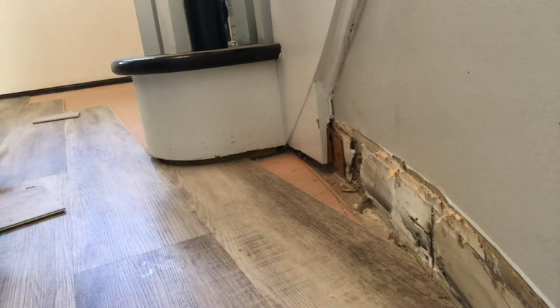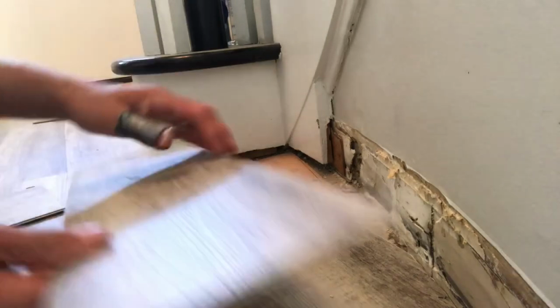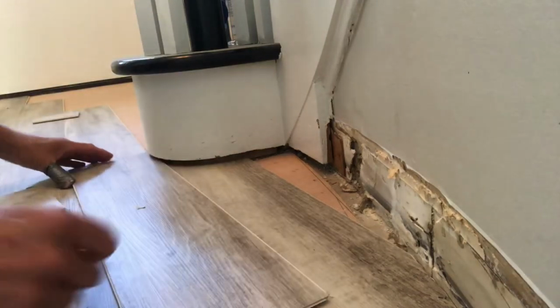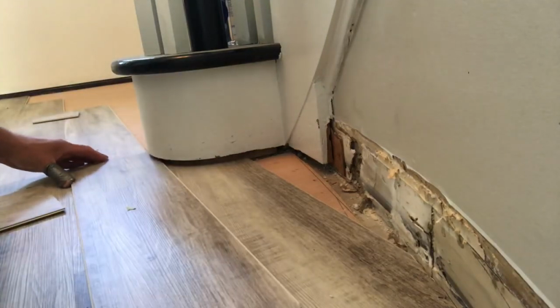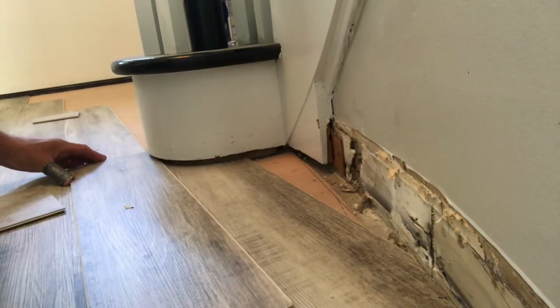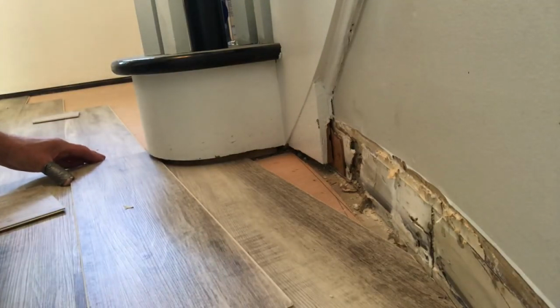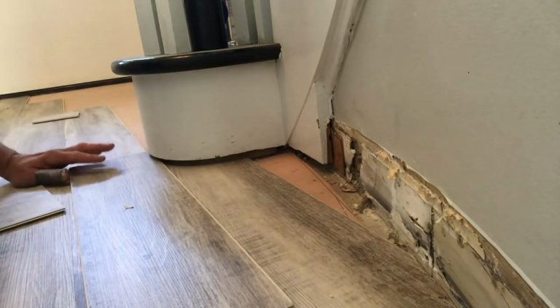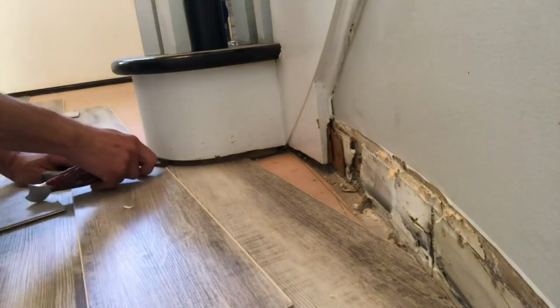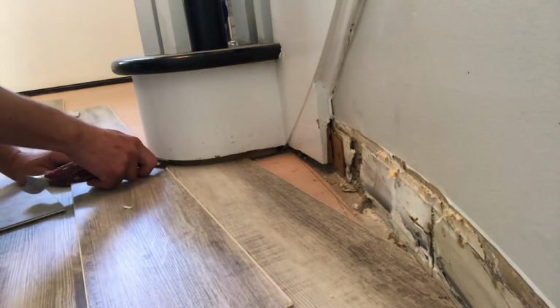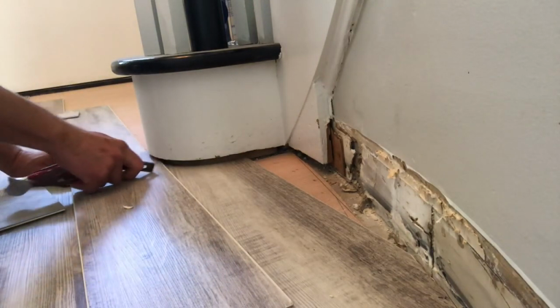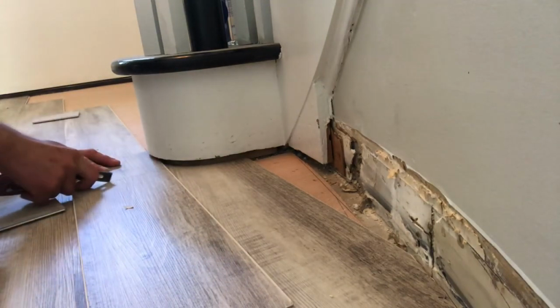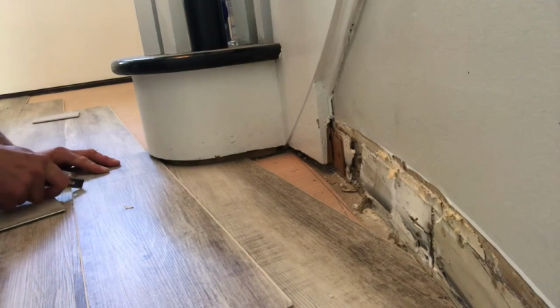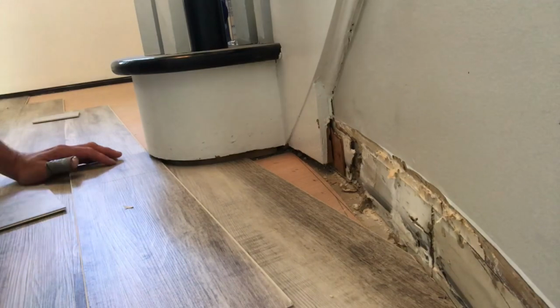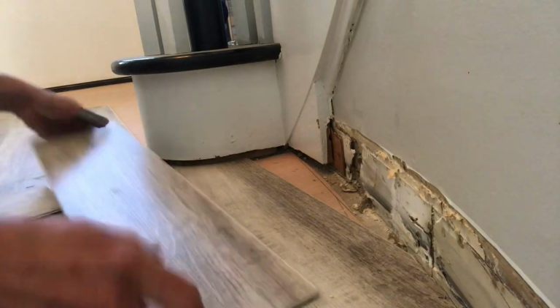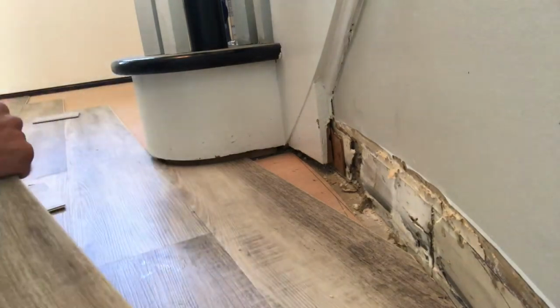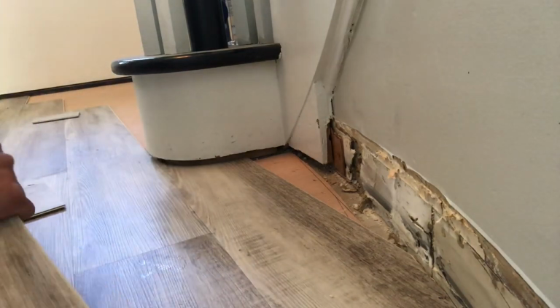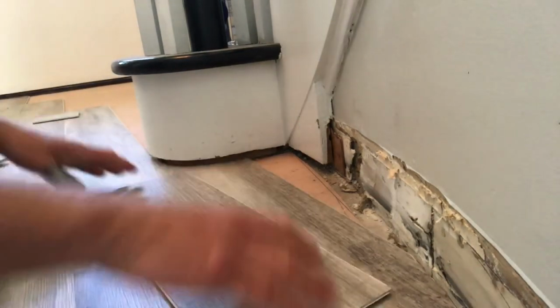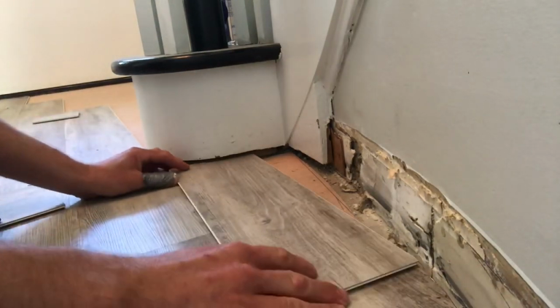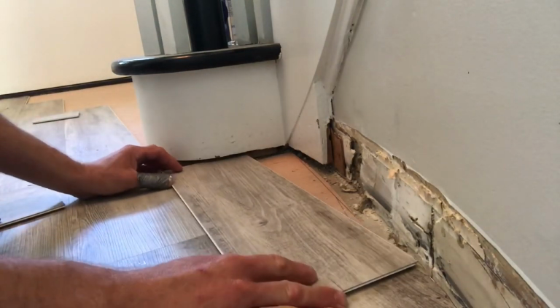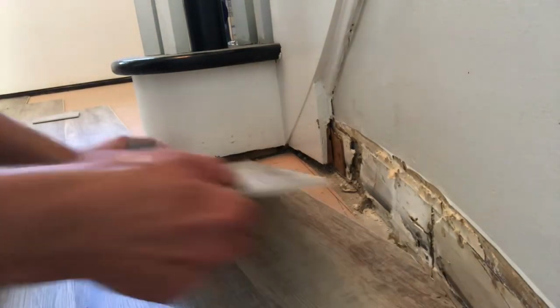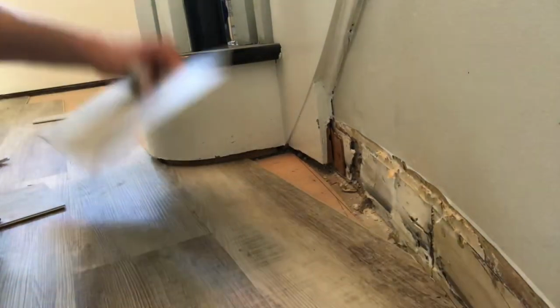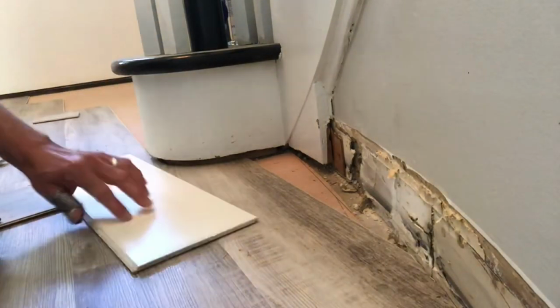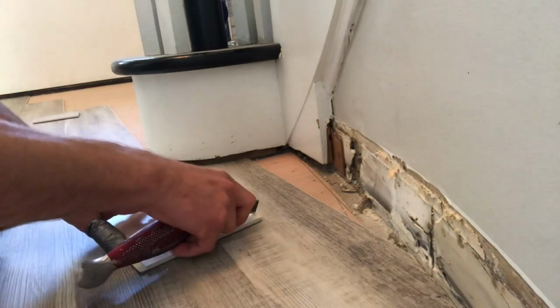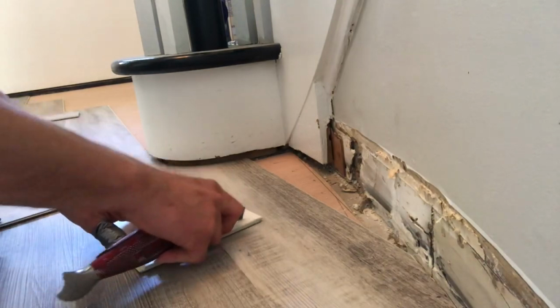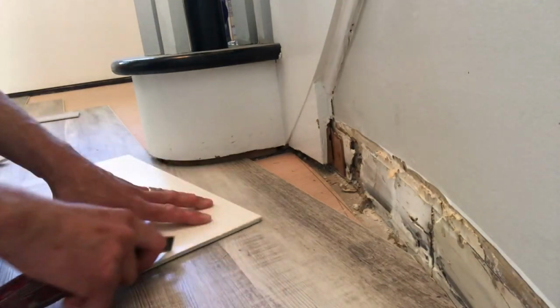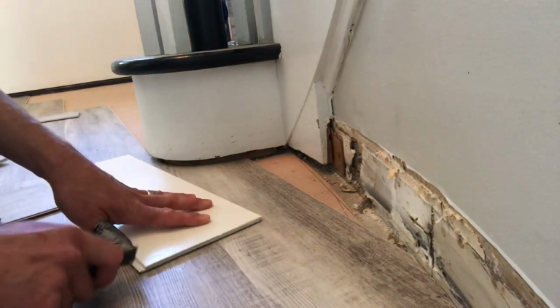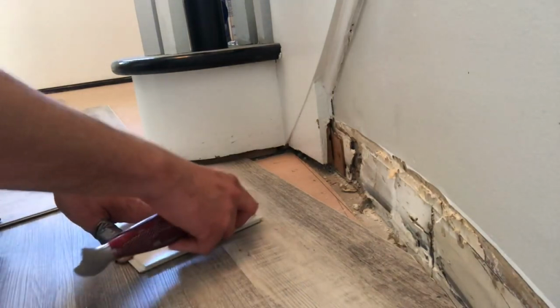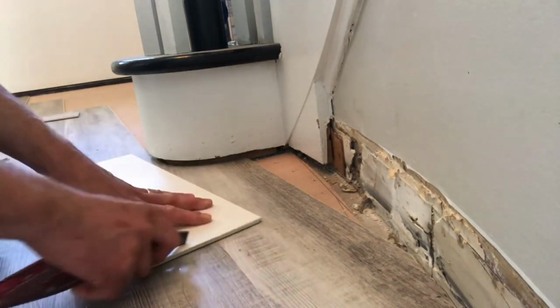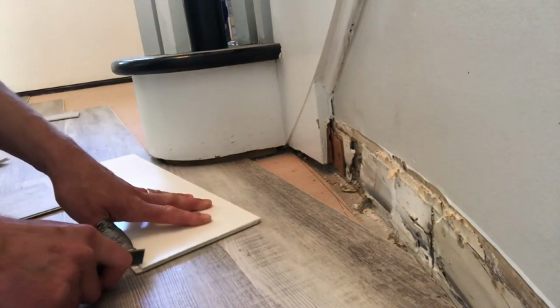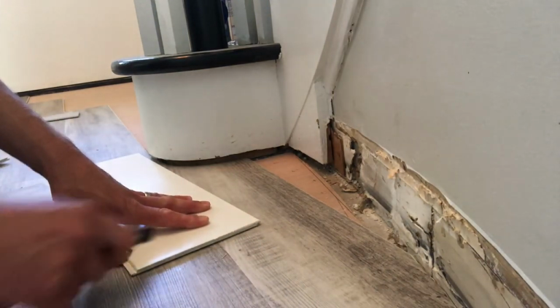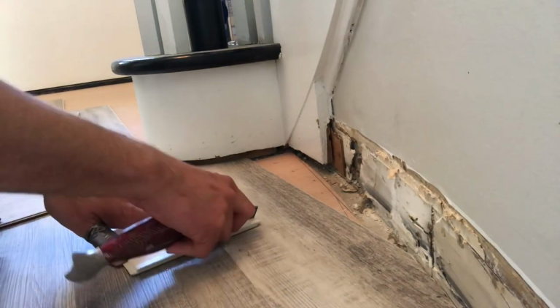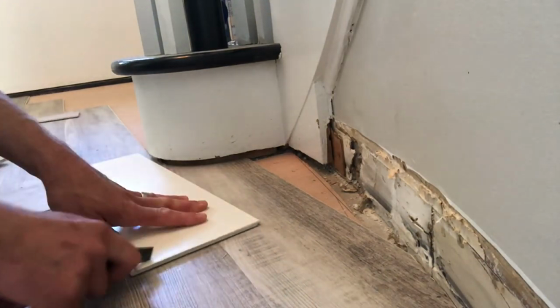So you found yourself in a corner installing some vinyl plank flooring and you have a funky curved wall that you have to cut it to. In this video I'm going to give you a quick trick you can use to go ahead and cut that plank to perfection and get it installed.